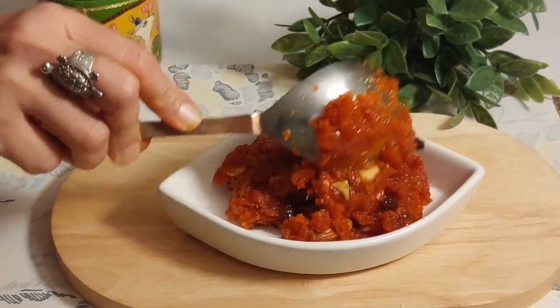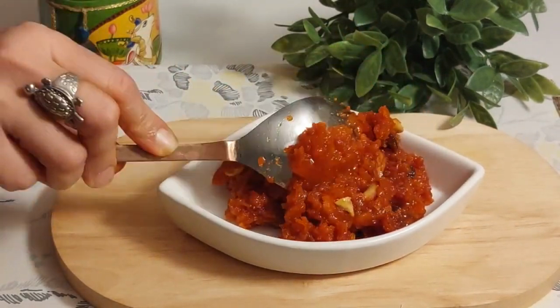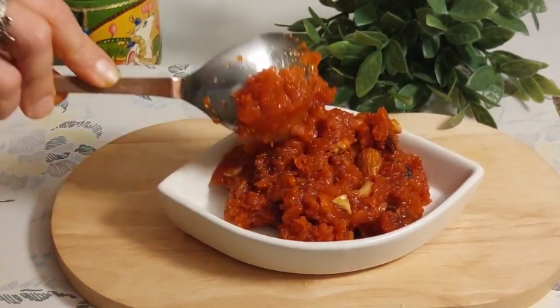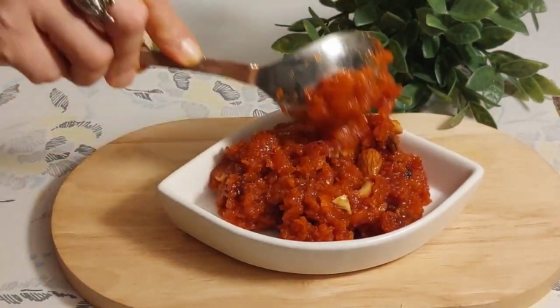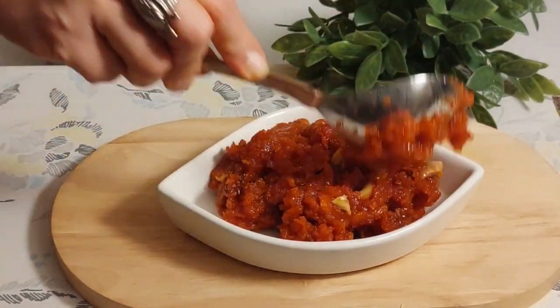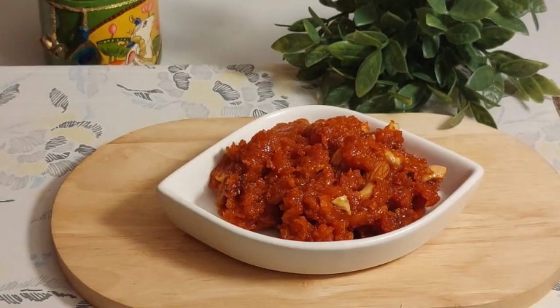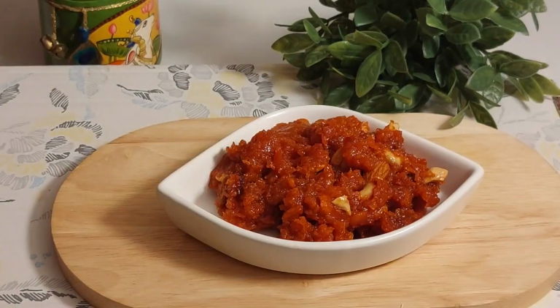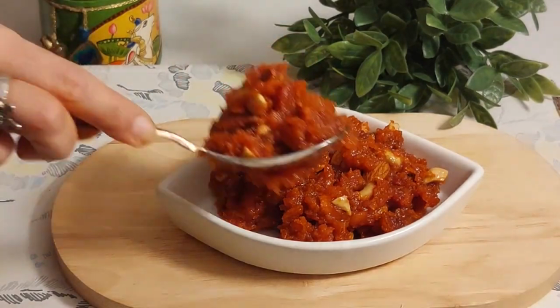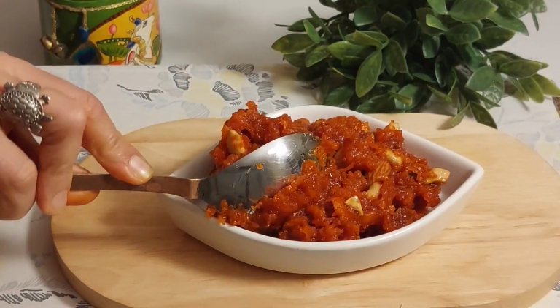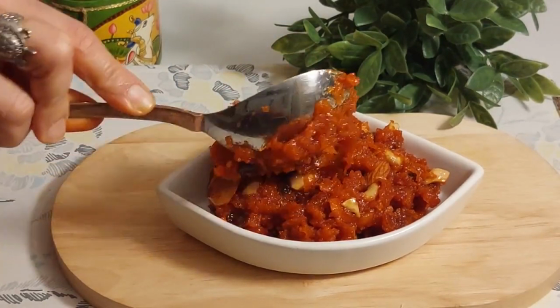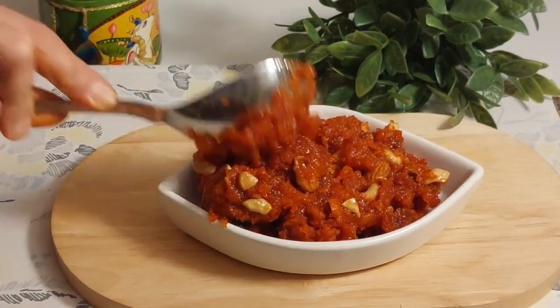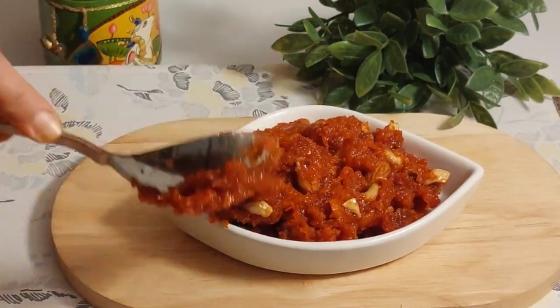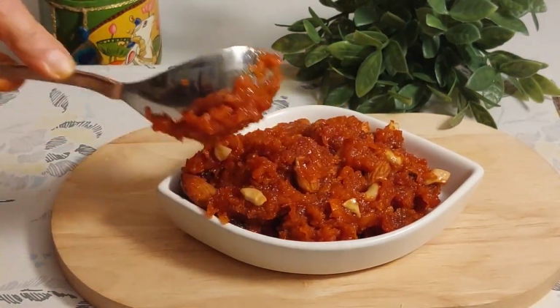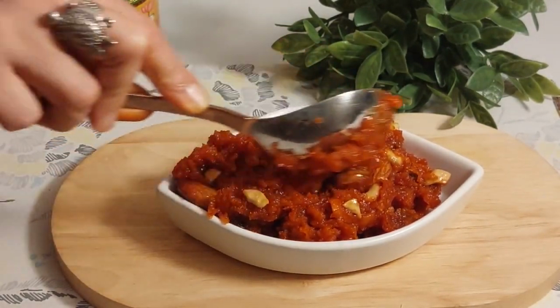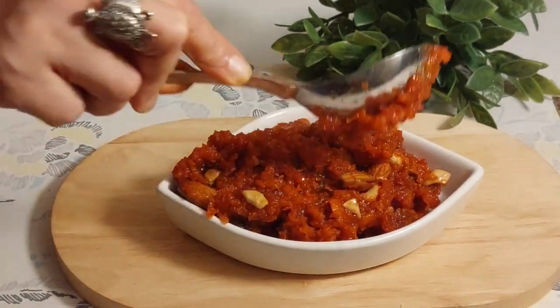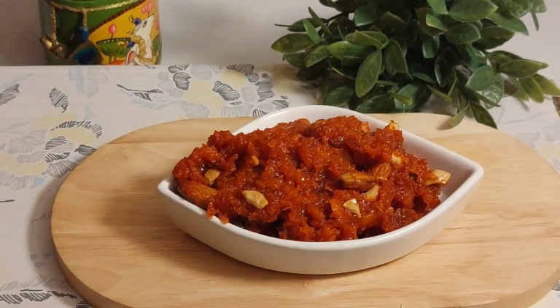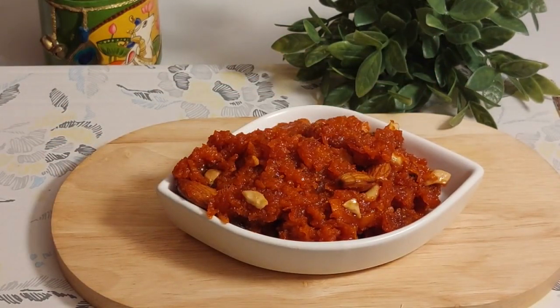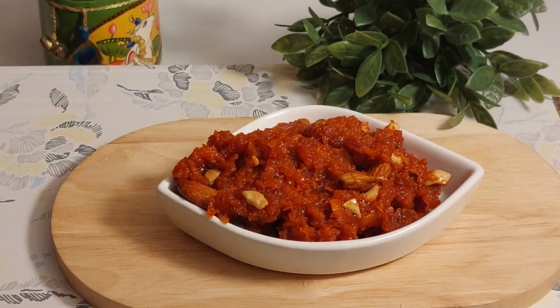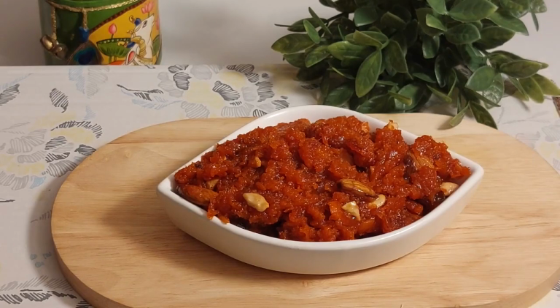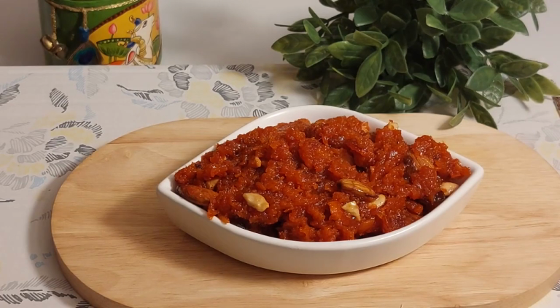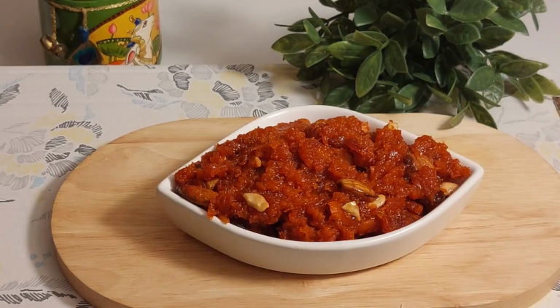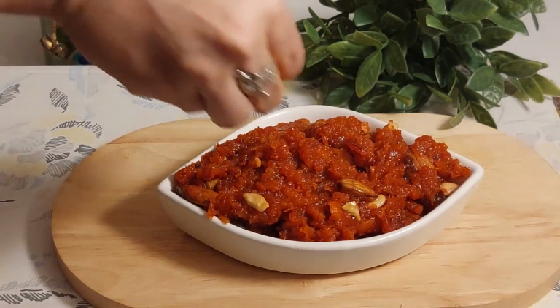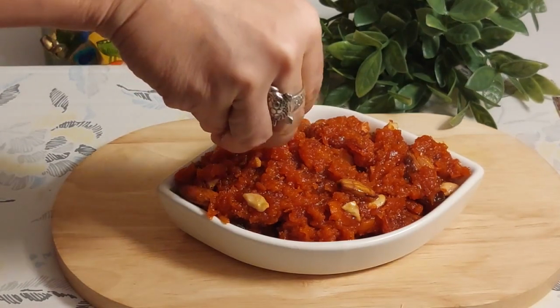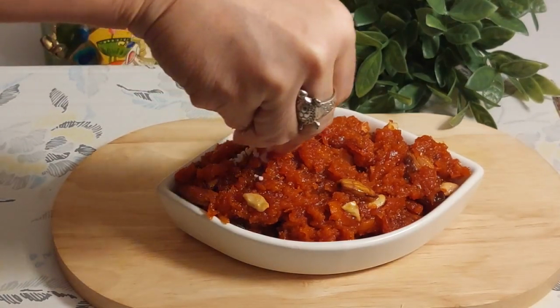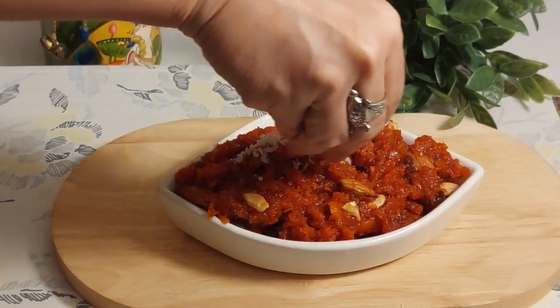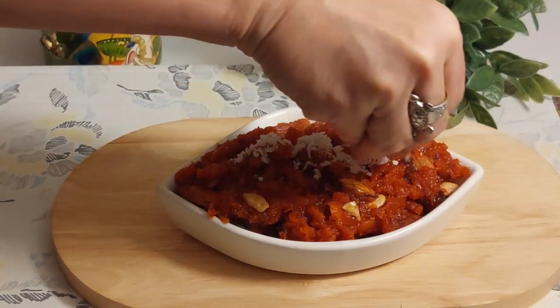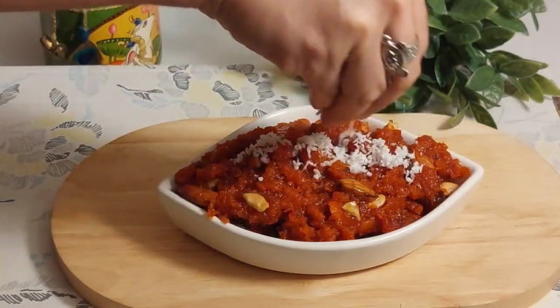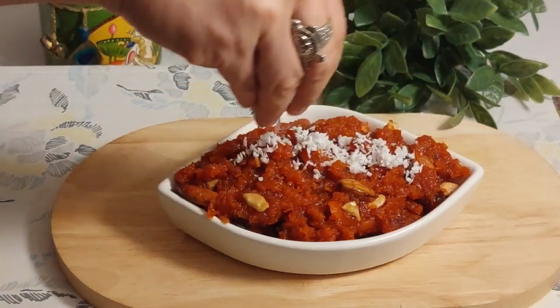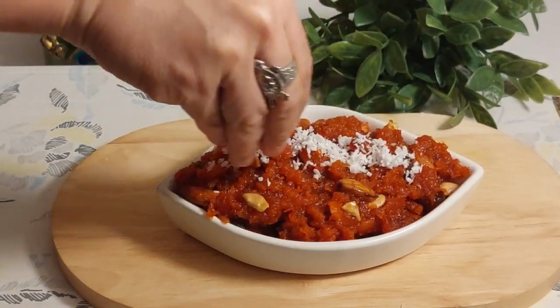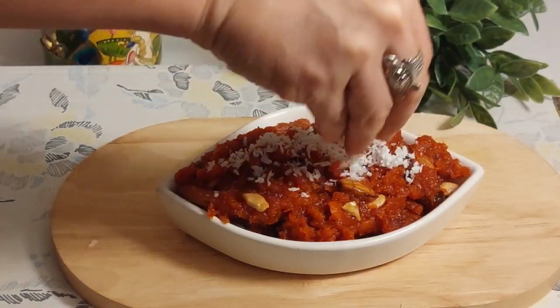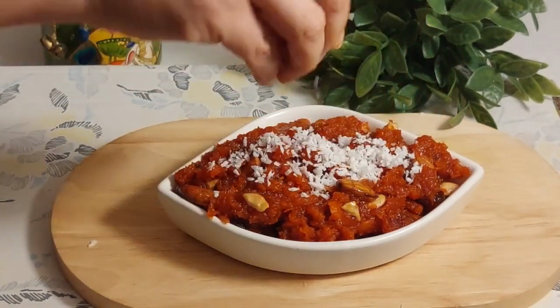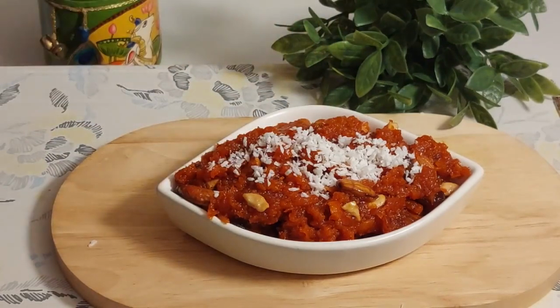Sweet potato halwa is ready to be served. Transfer into a serving bowl. Garnish with desiccated coconut and enjoy this delicious halwa on any occasion.